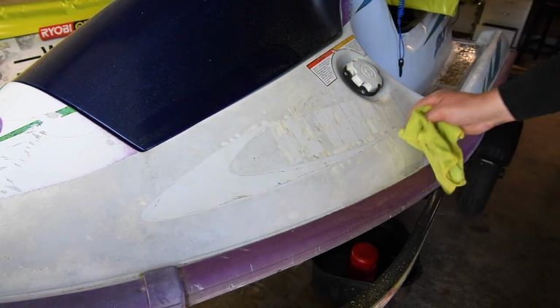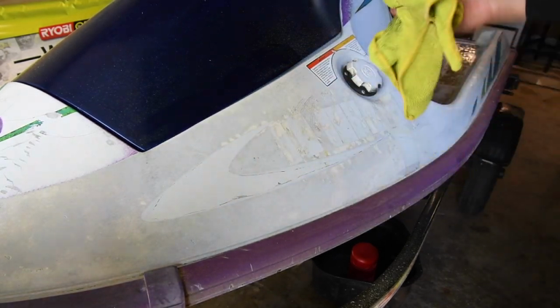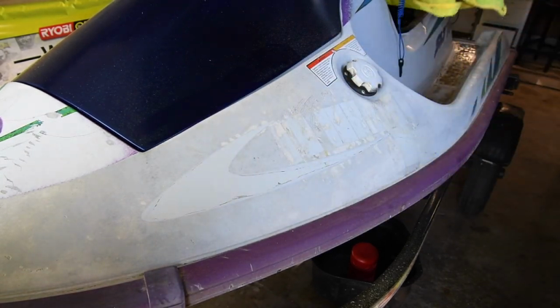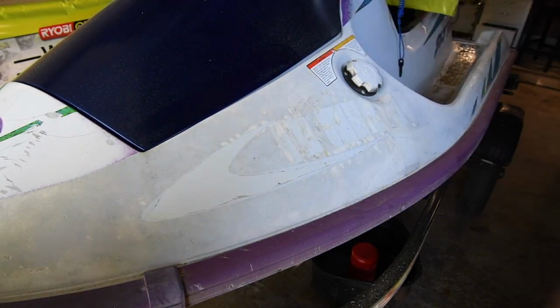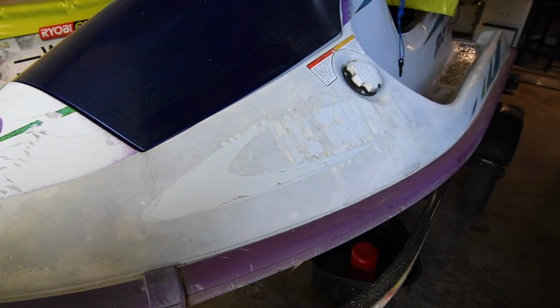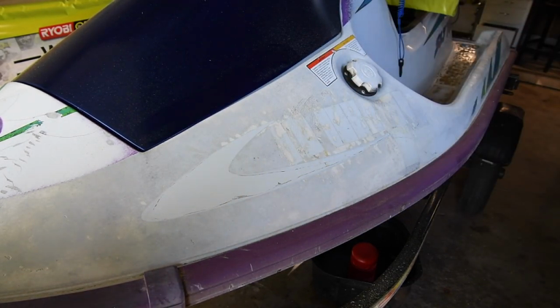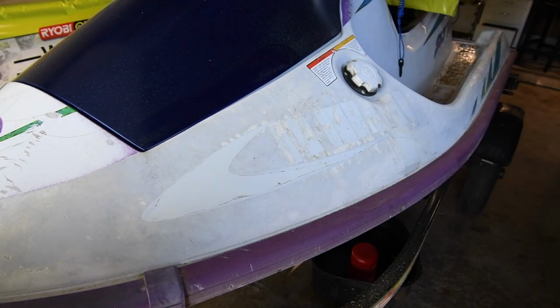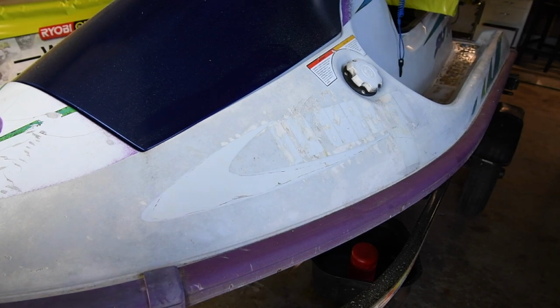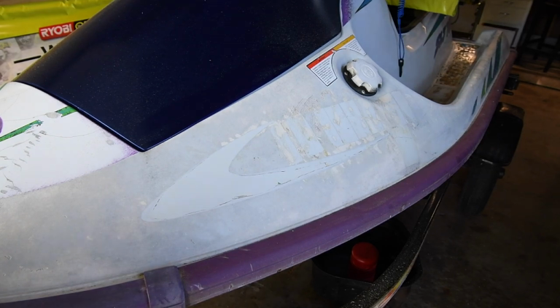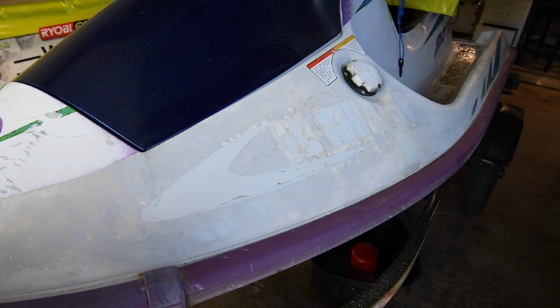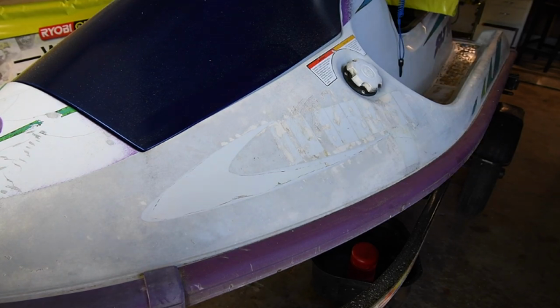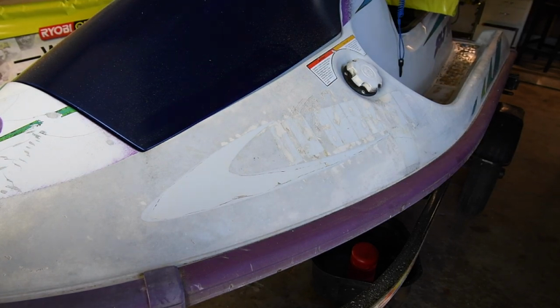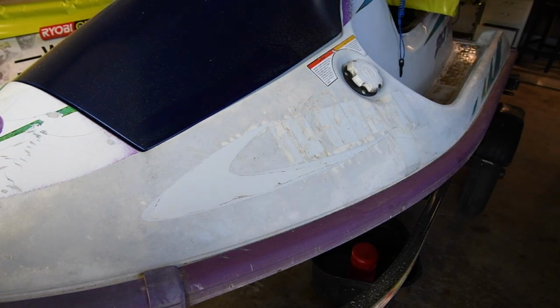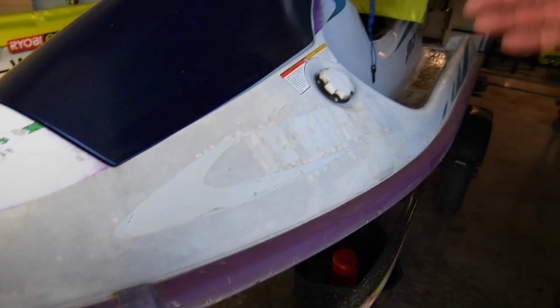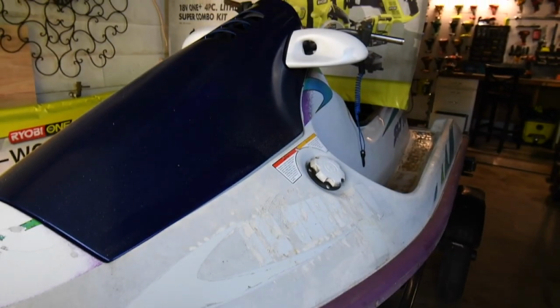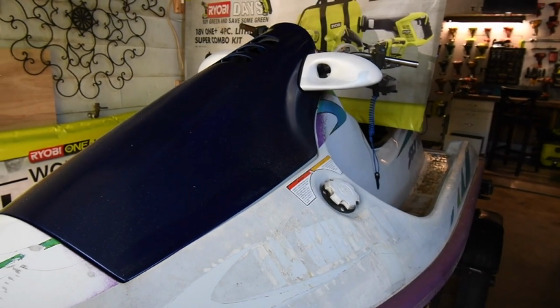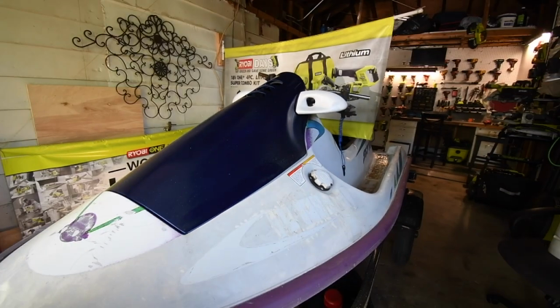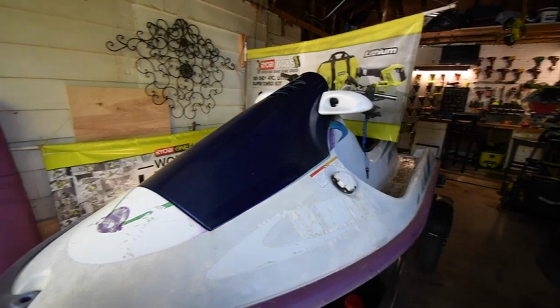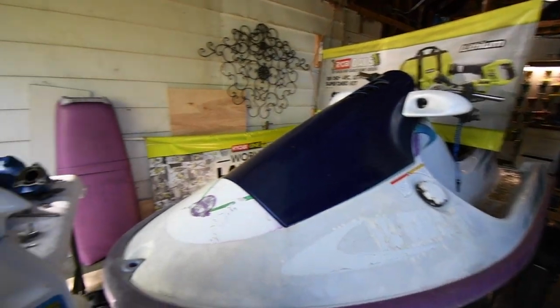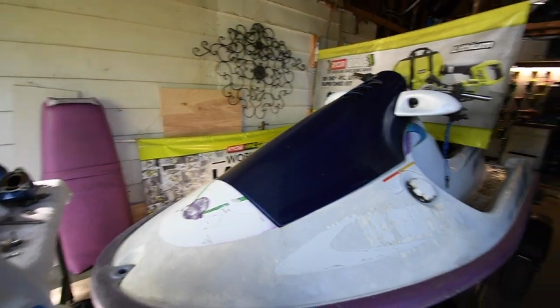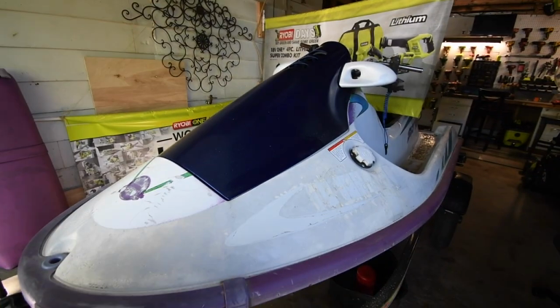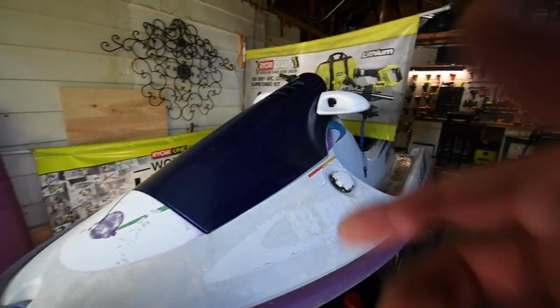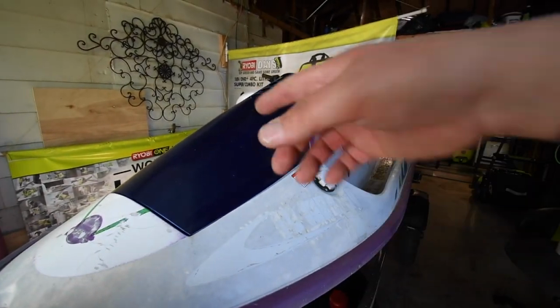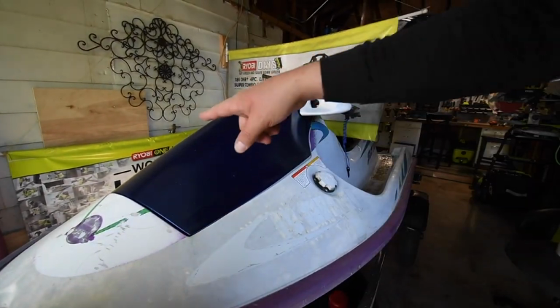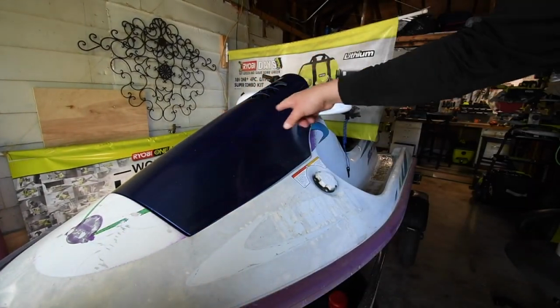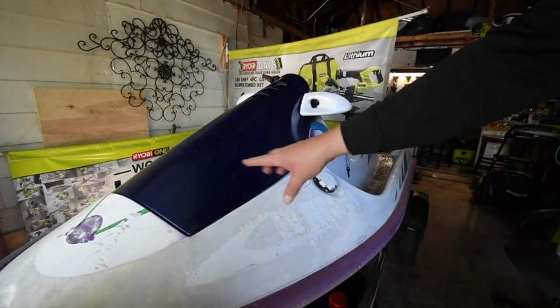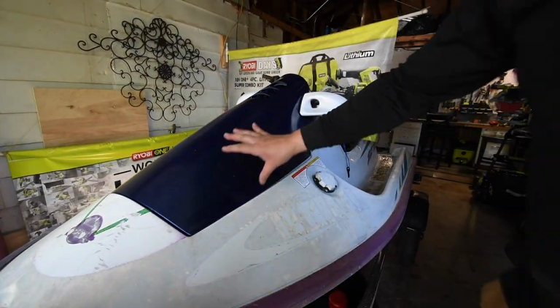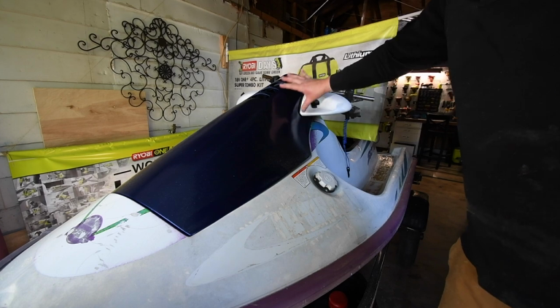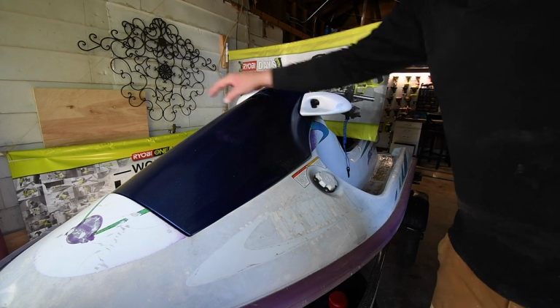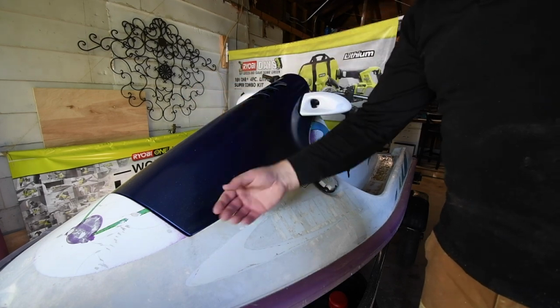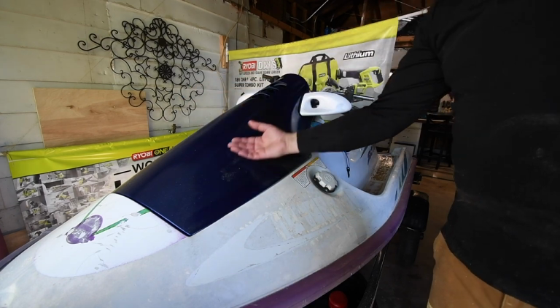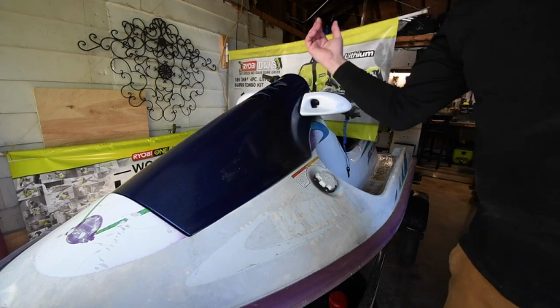I also did it on this — this is the Wave Runner that I'm updating. I've got a lot of work to do. I did the same thing to this; it had decals all right here on both sides, and they're gone.